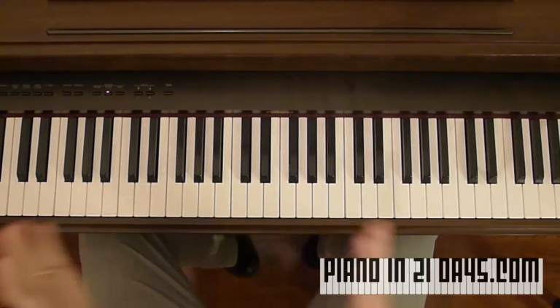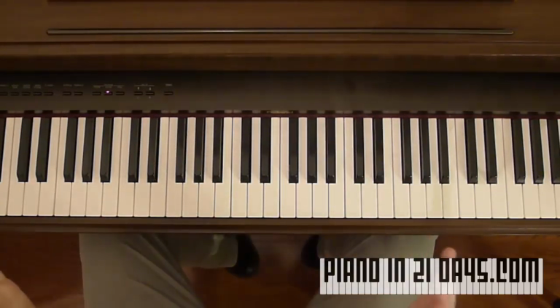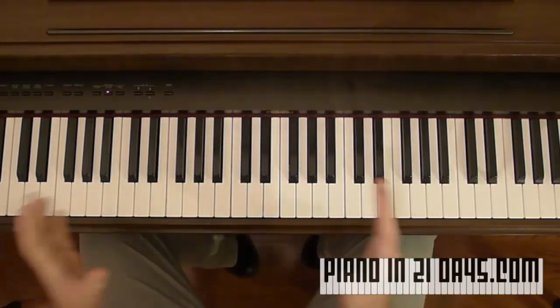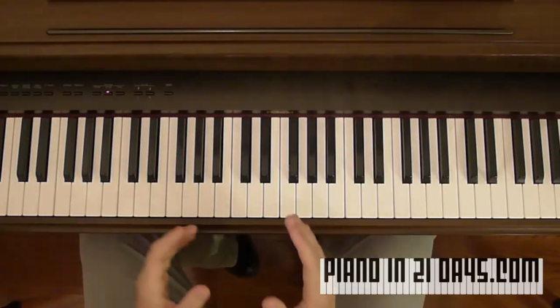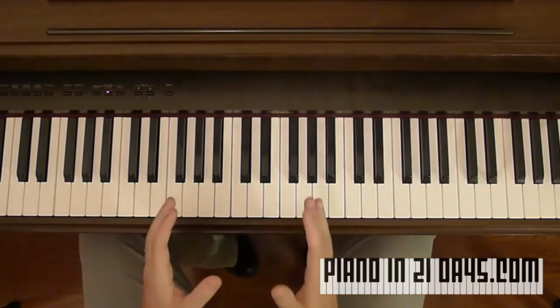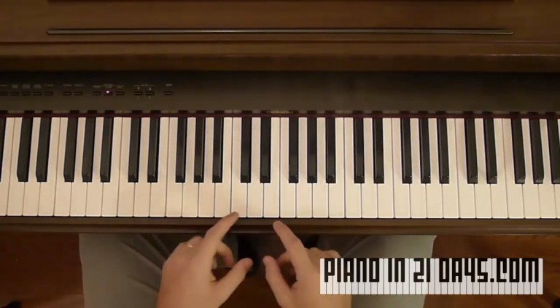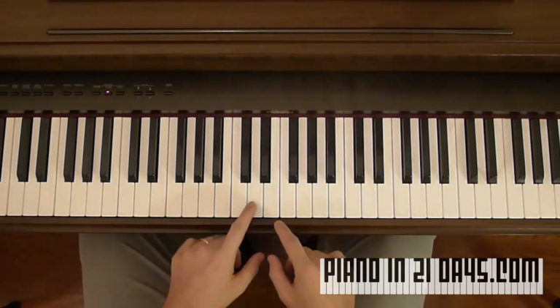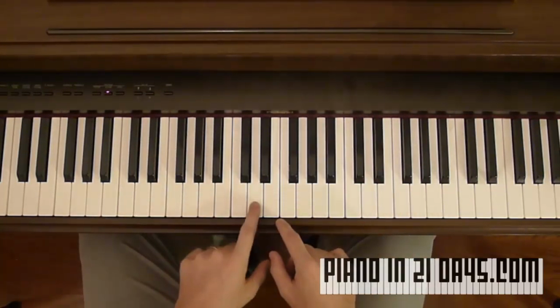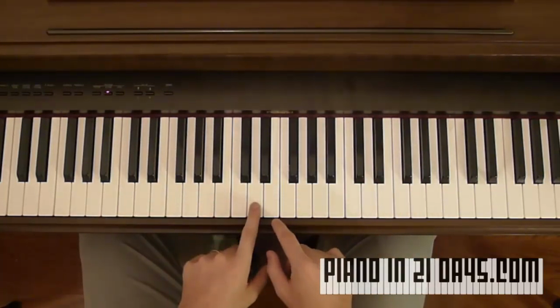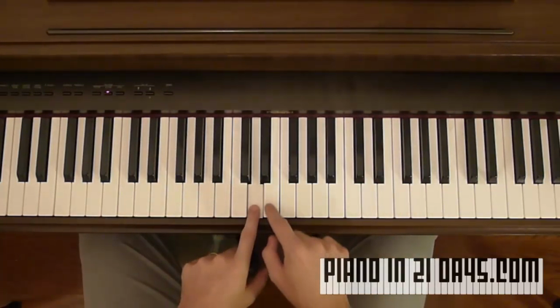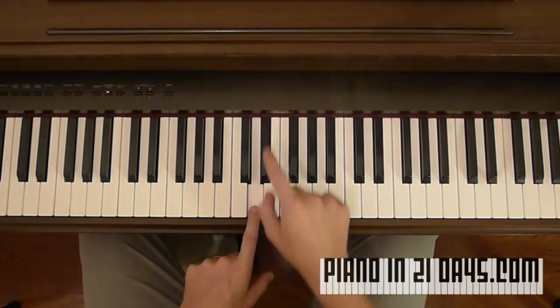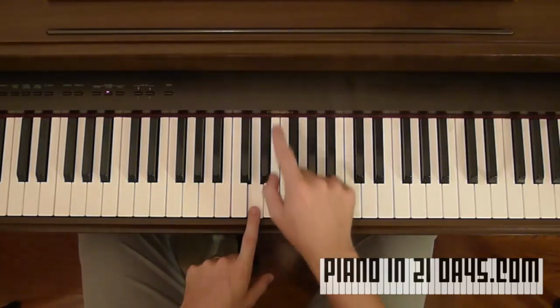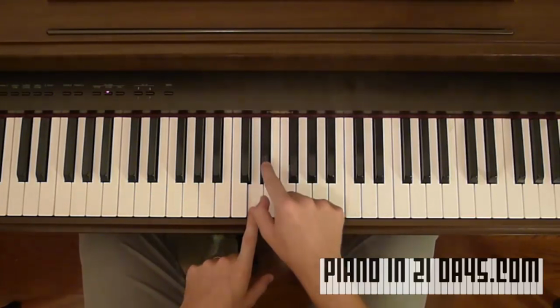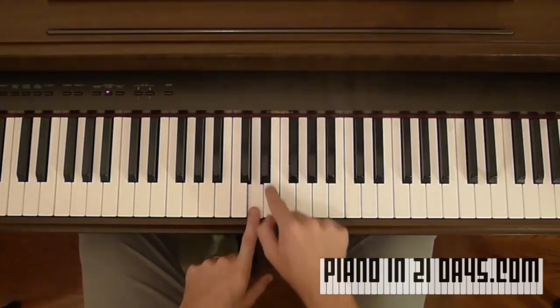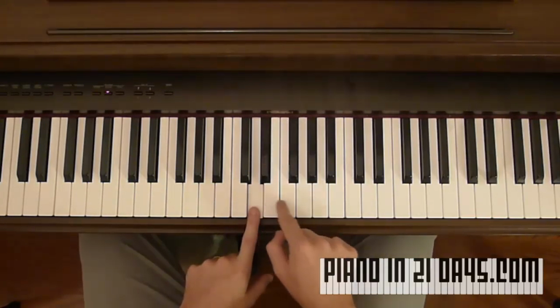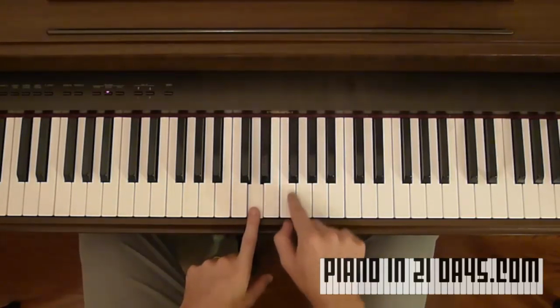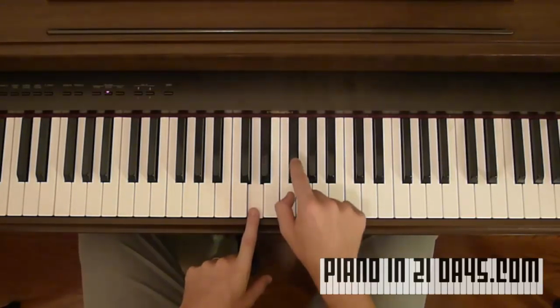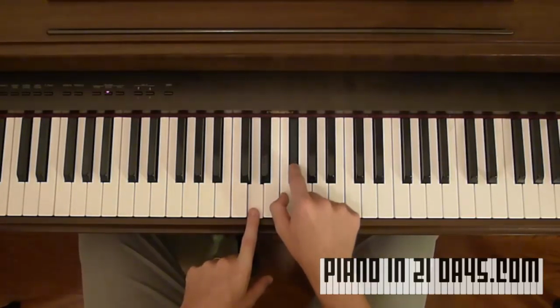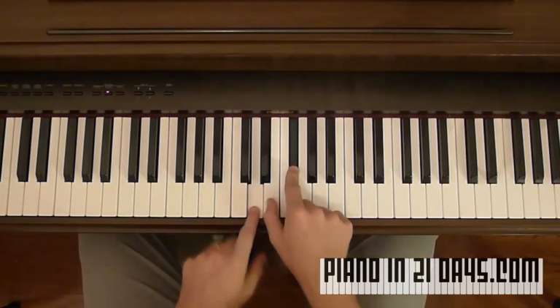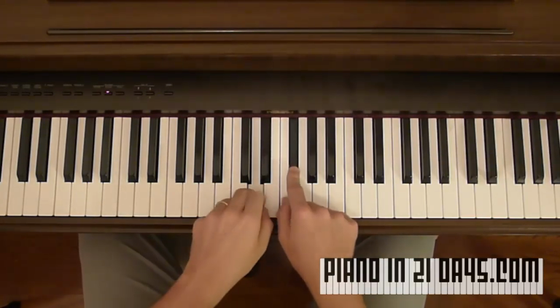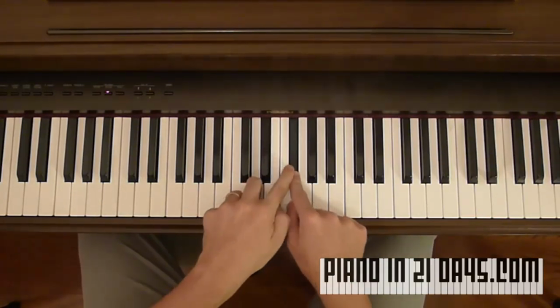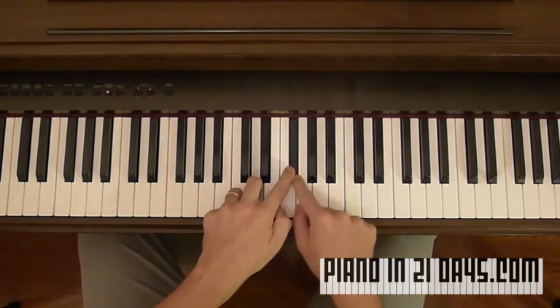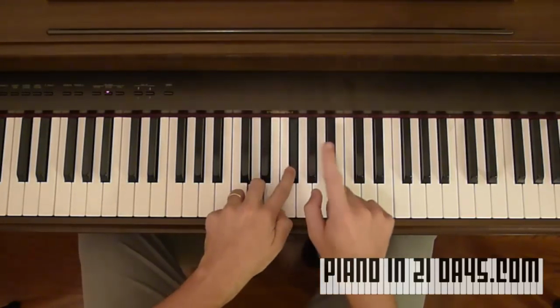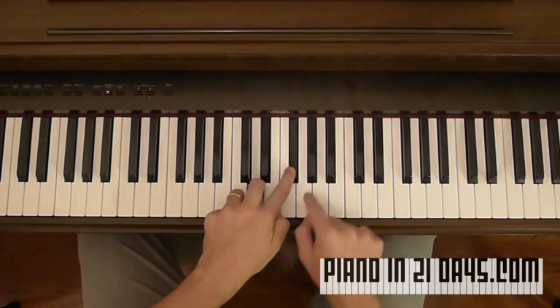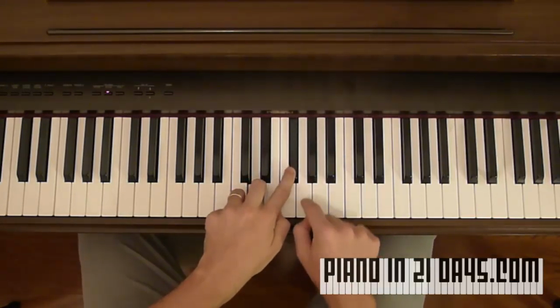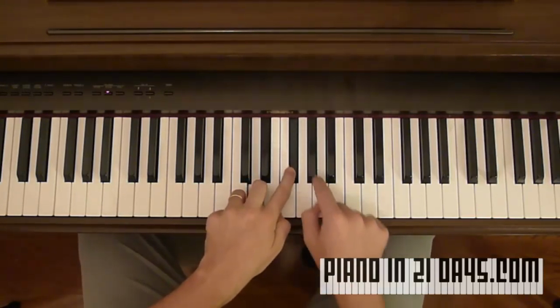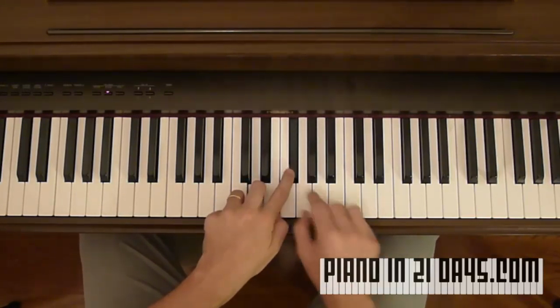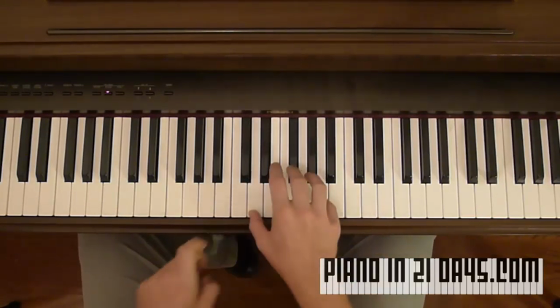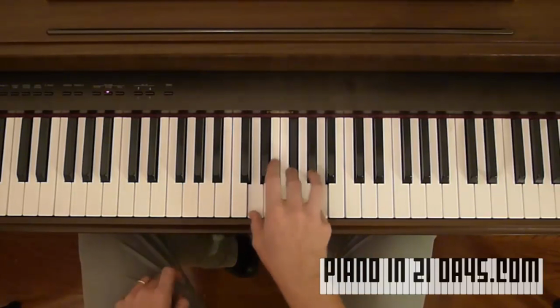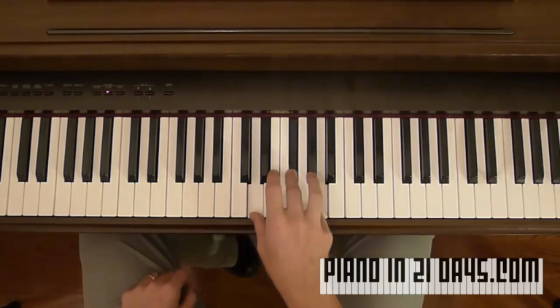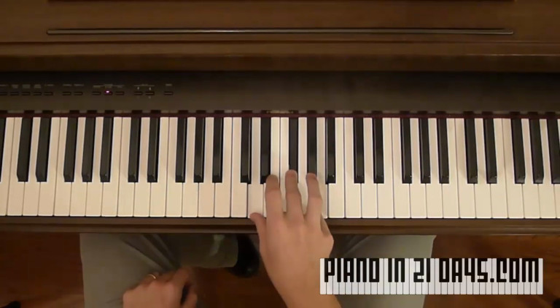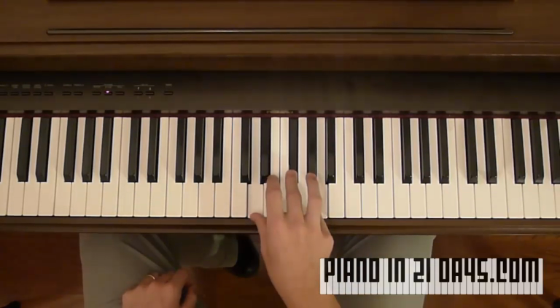Let's say you want to play D major. We'll start at D, go up four — one, two, three, four — put your finger there. Then go up three — one, two, three. There's D major. We went up four and then three from D.